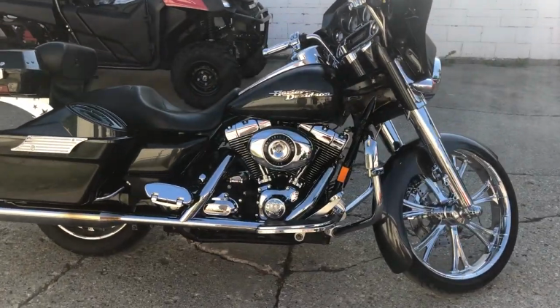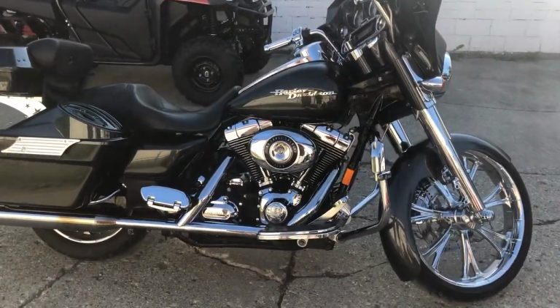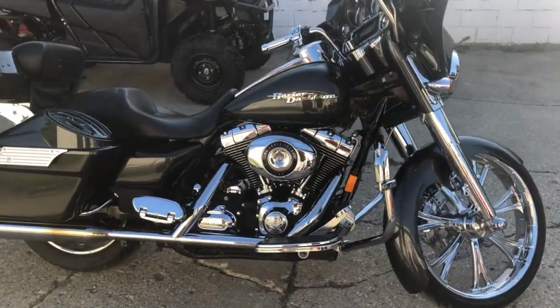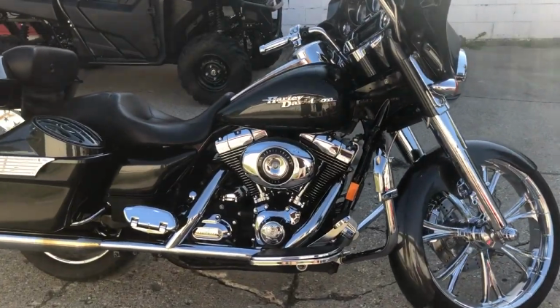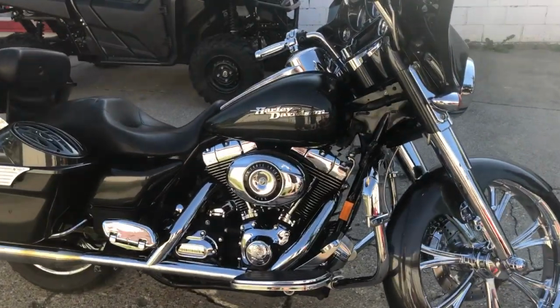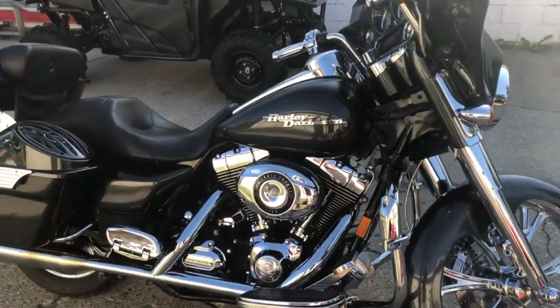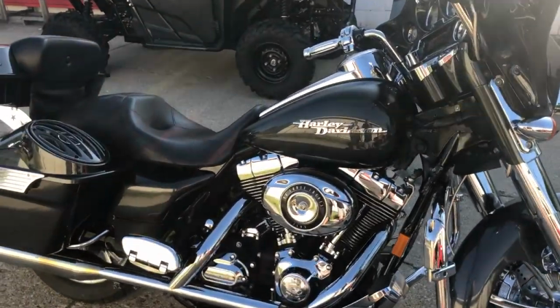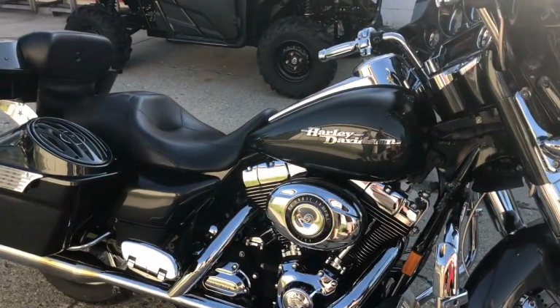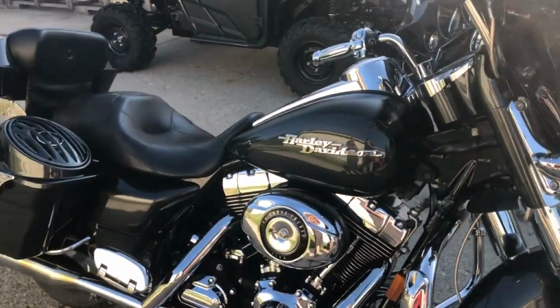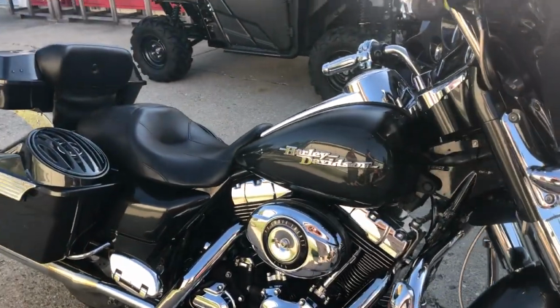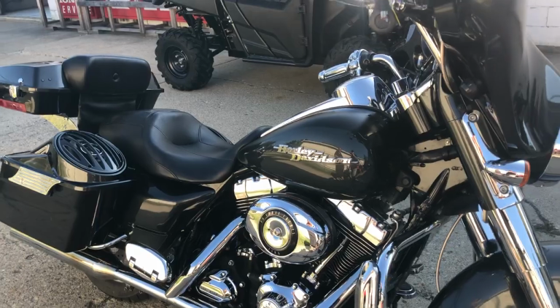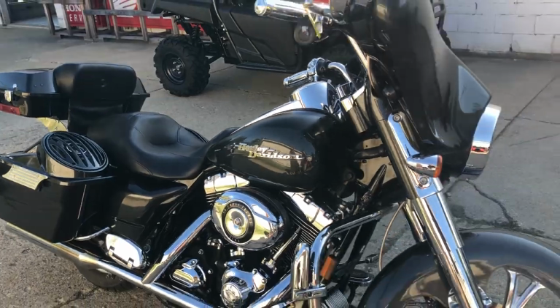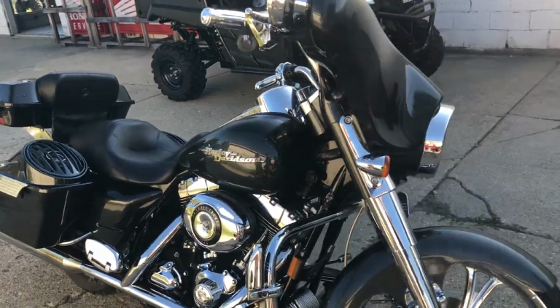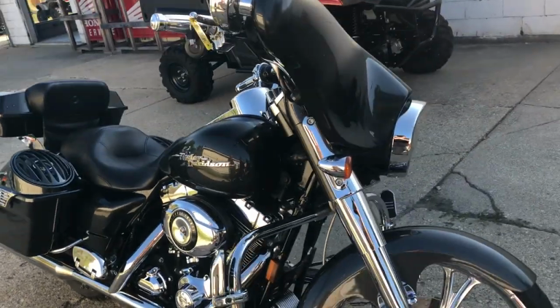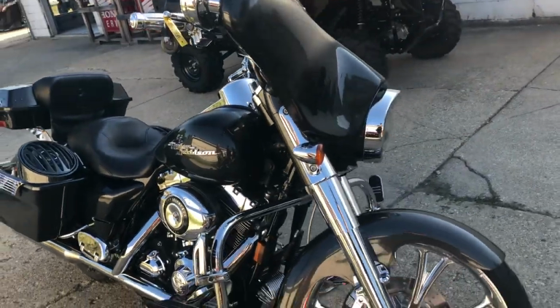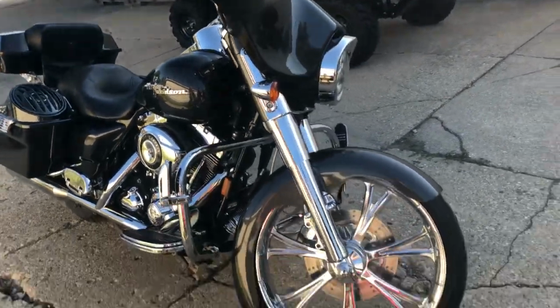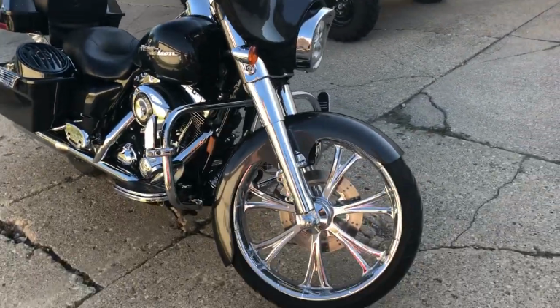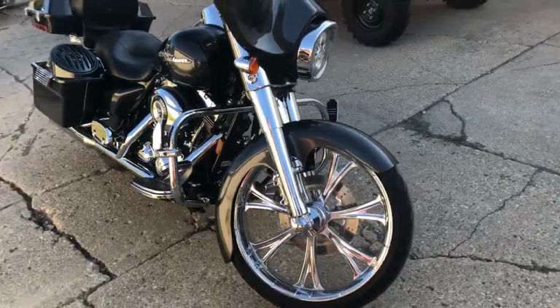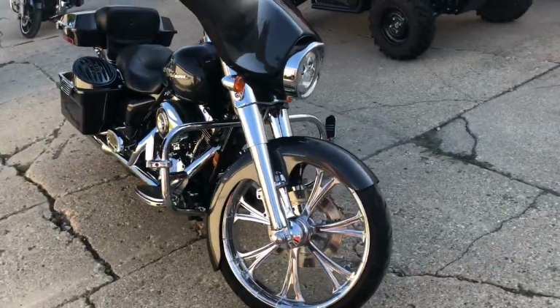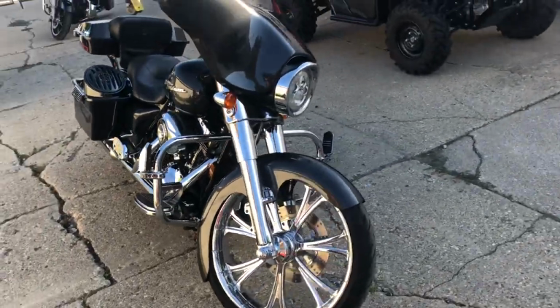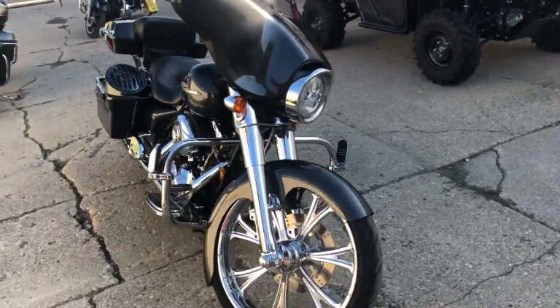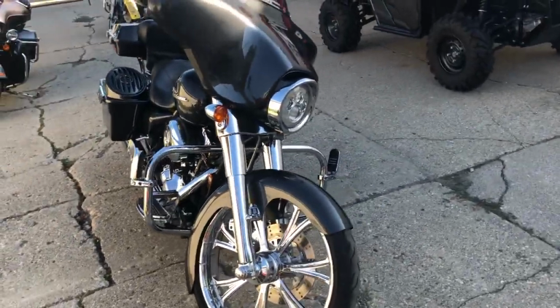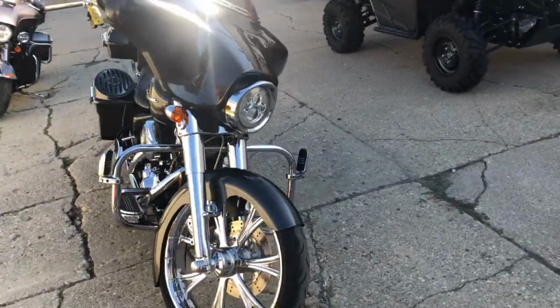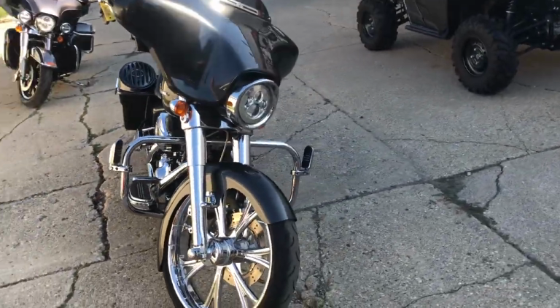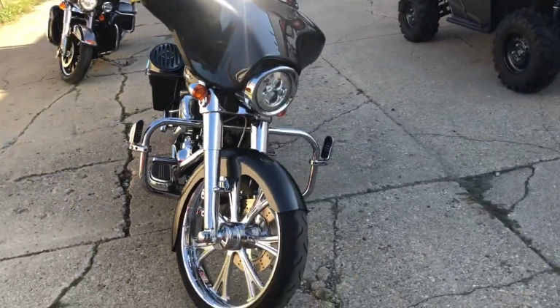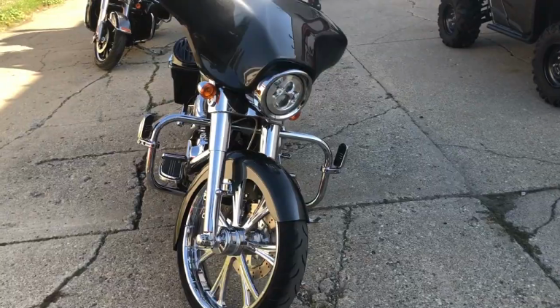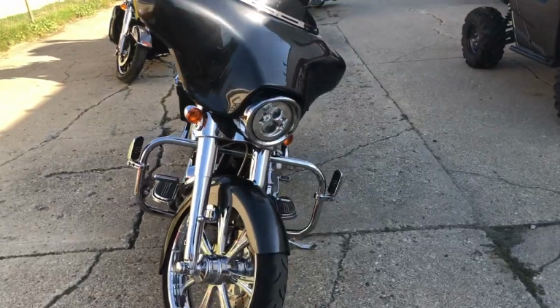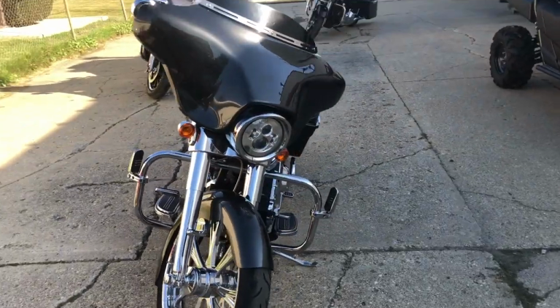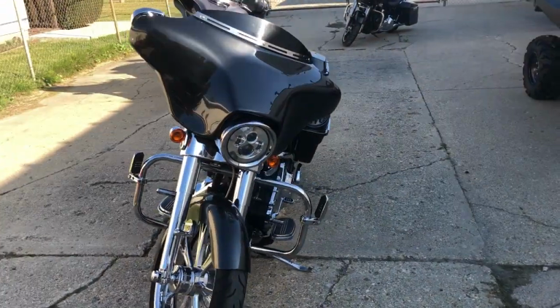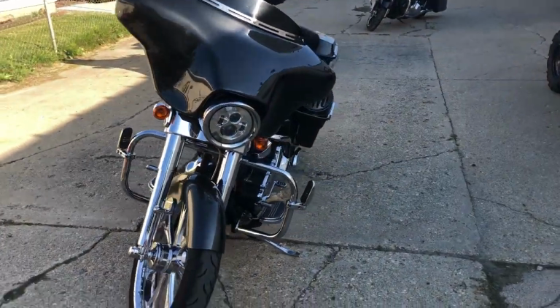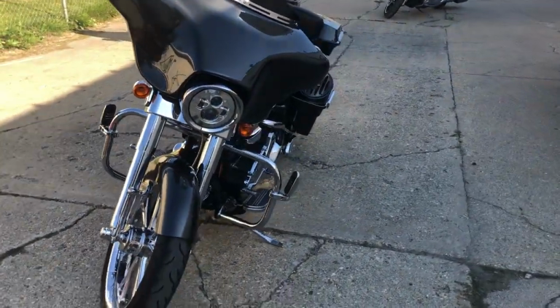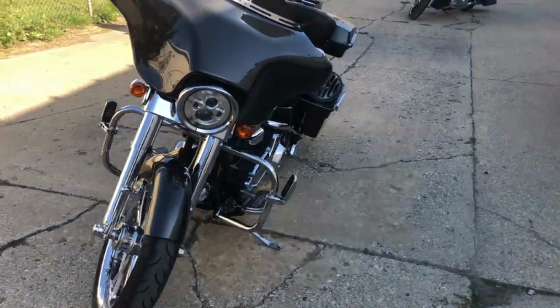Guys, only $99.99 — it's a good-looking bike for $99.99. Give us a call, we're at 810-648-9500.